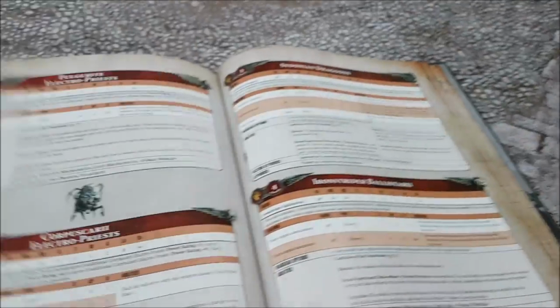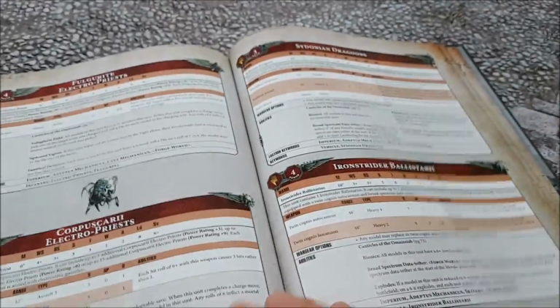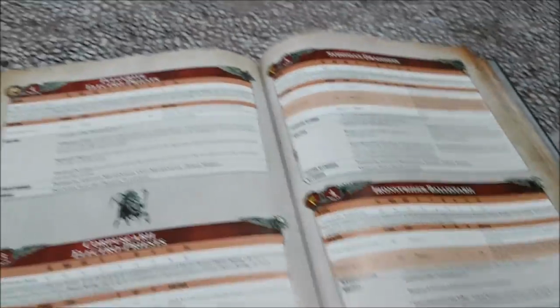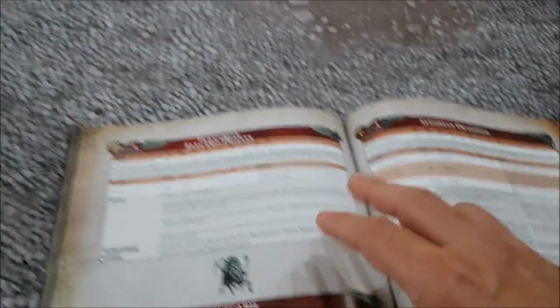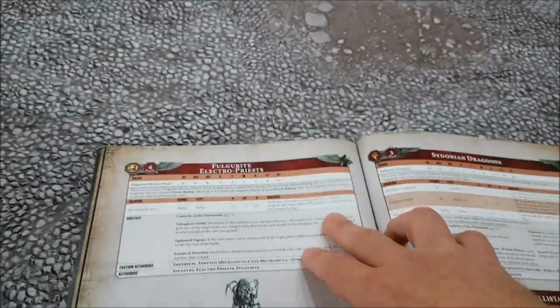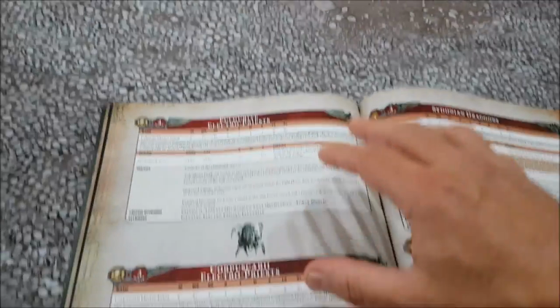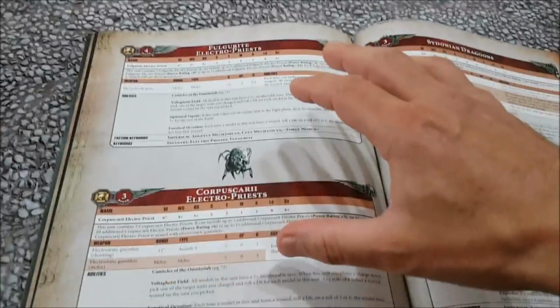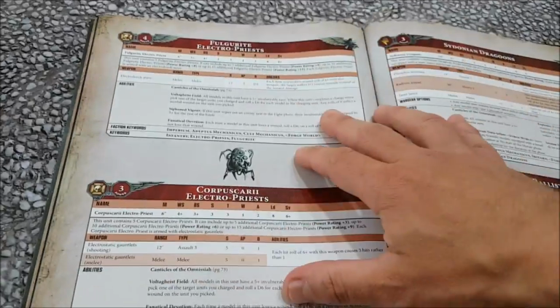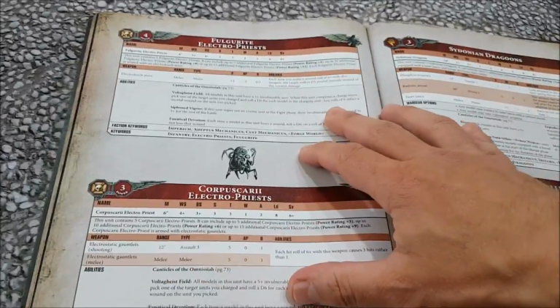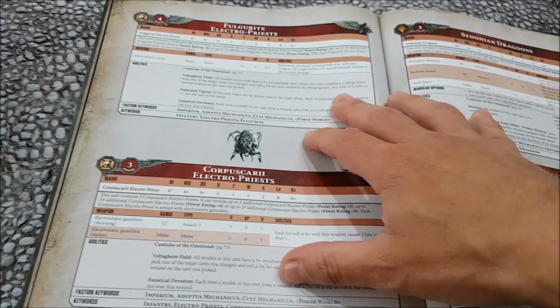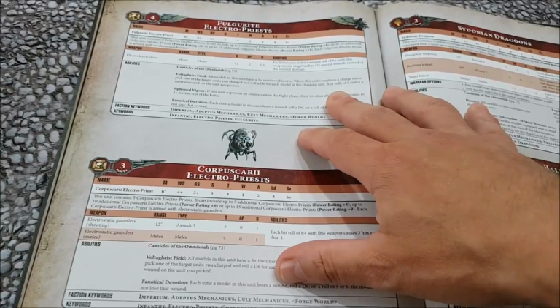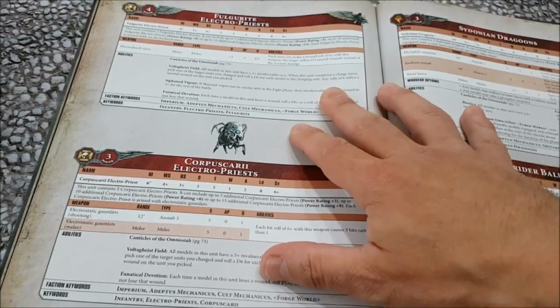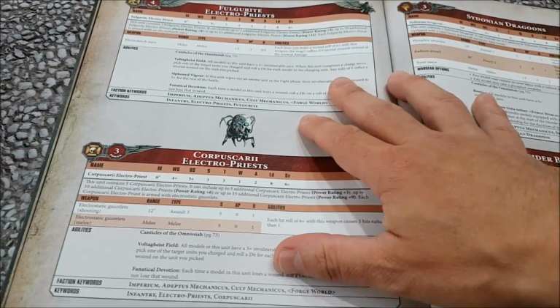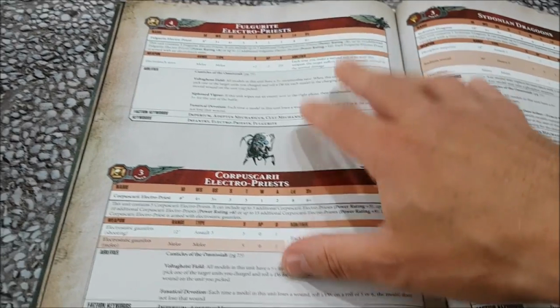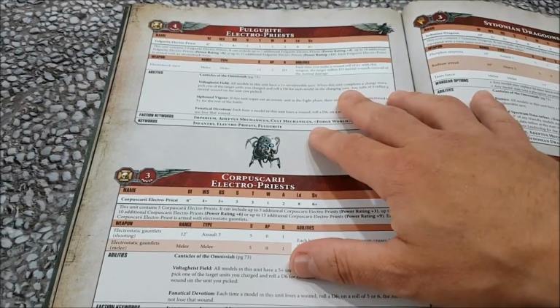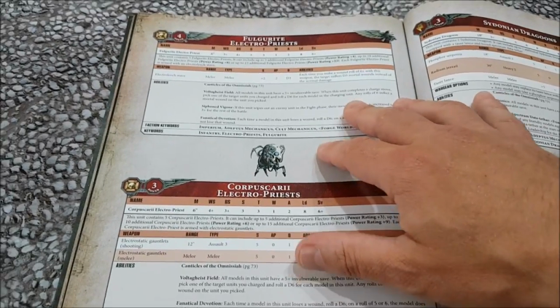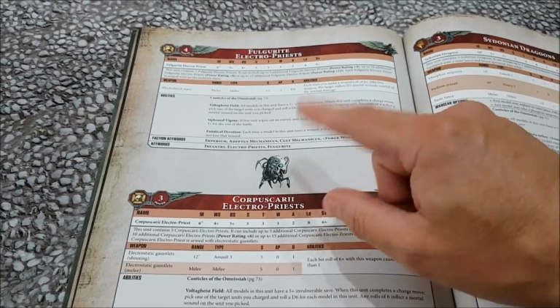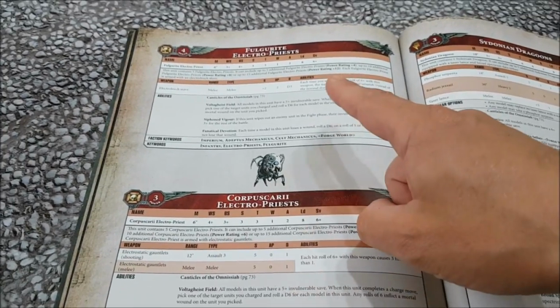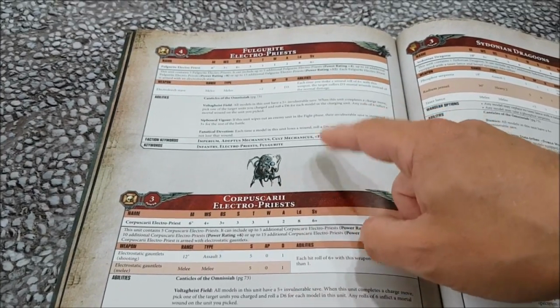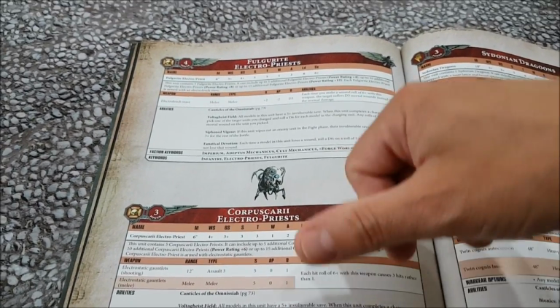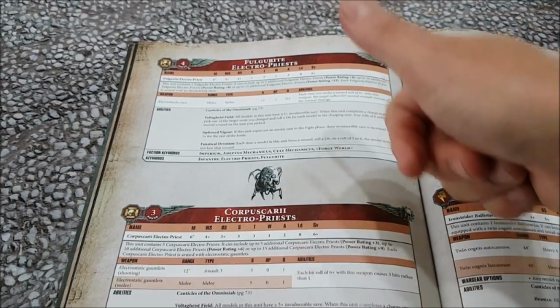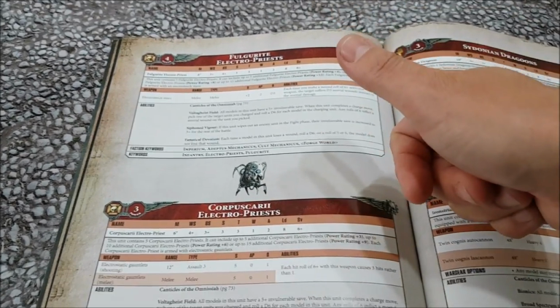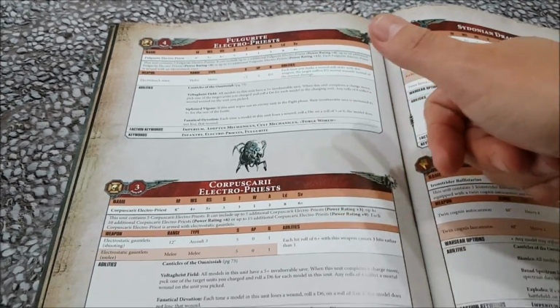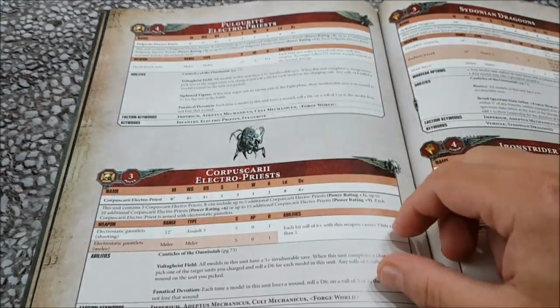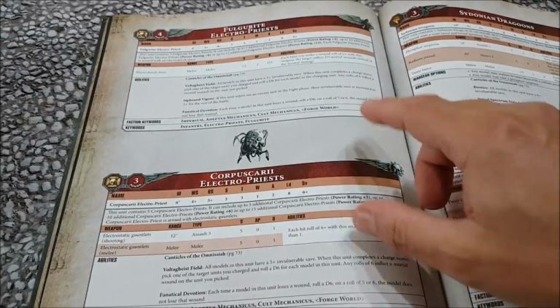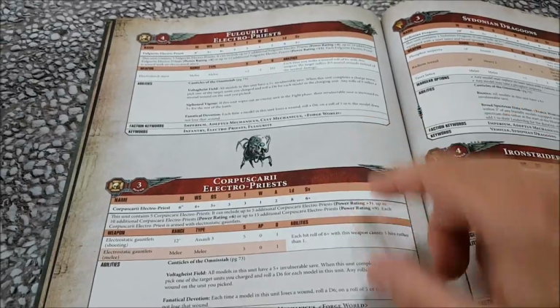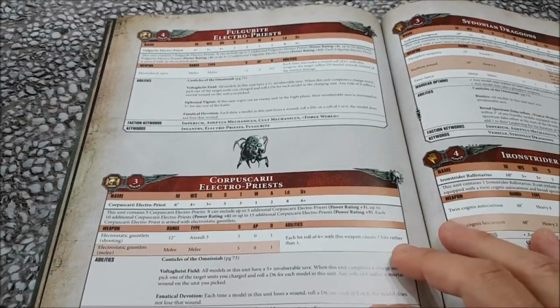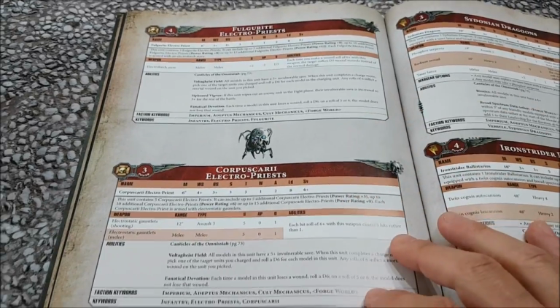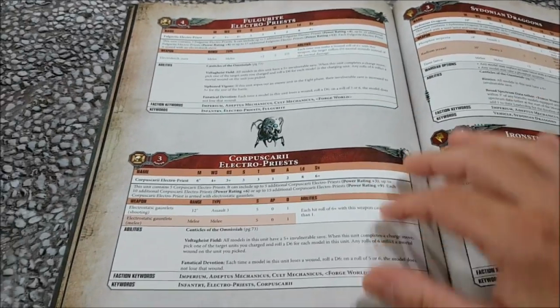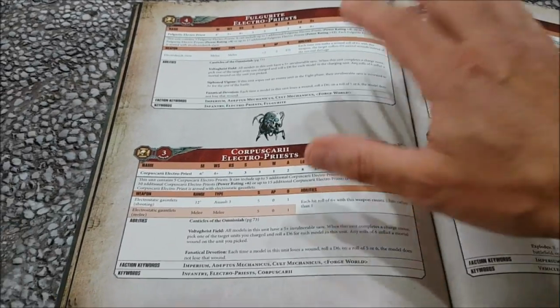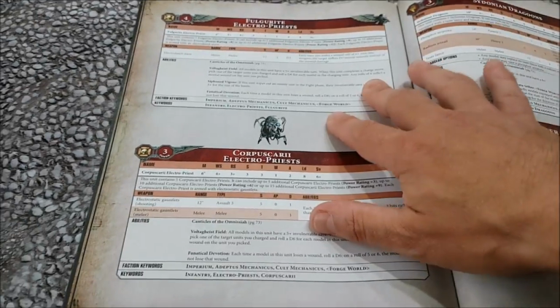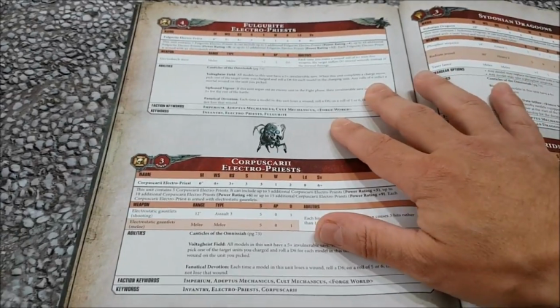Moving on - Electro-Priests have the ability to do mortal wounds and they're awesome now because they have a 5+ save and a 5+ ignore the save due to their Fanatical Devotion. I need to get a bunch of these.